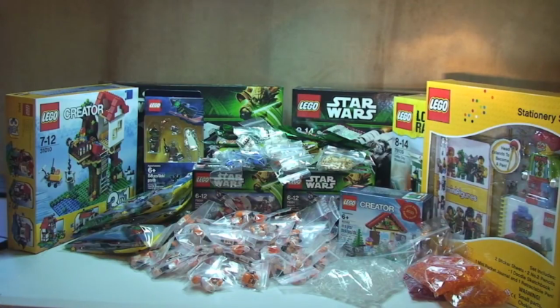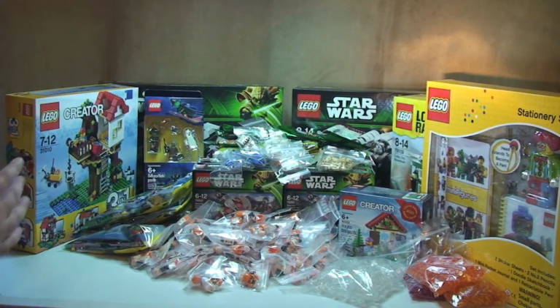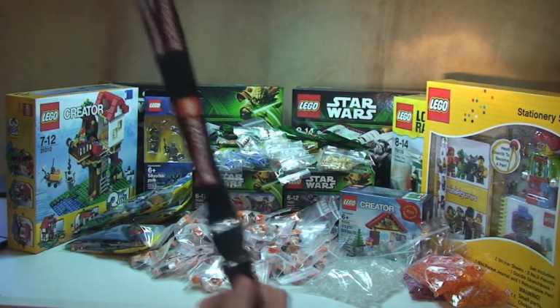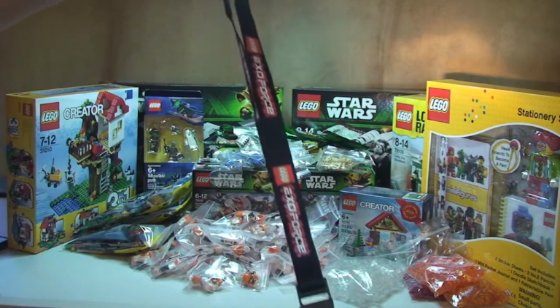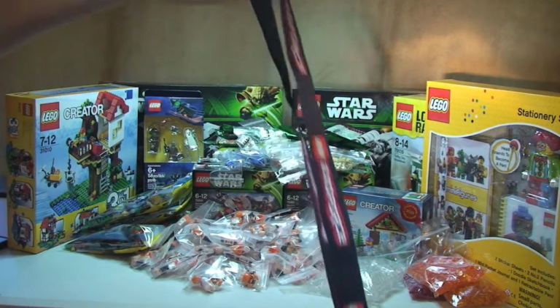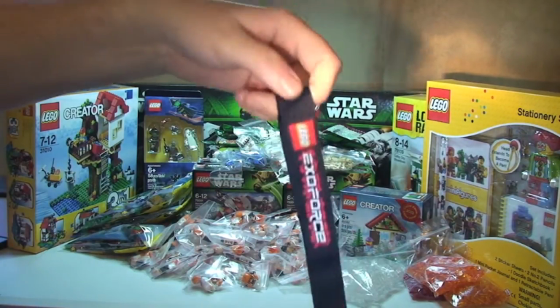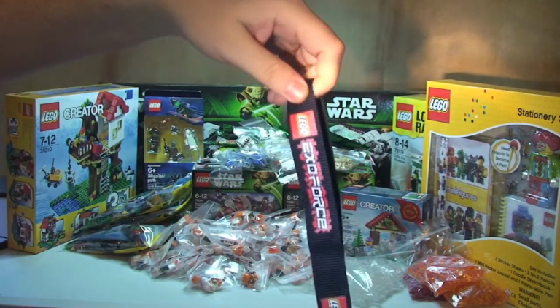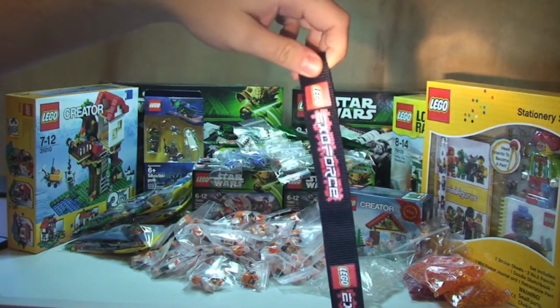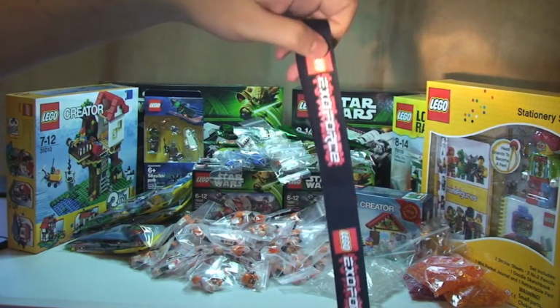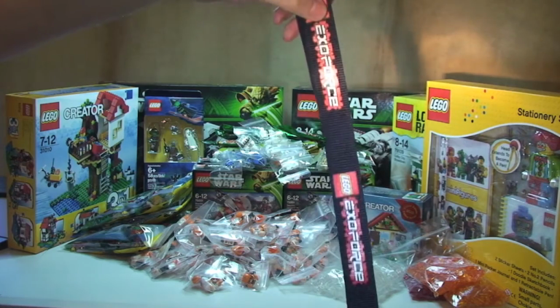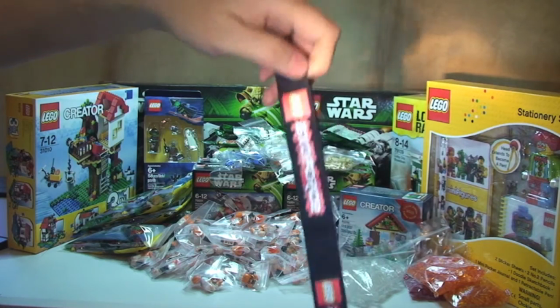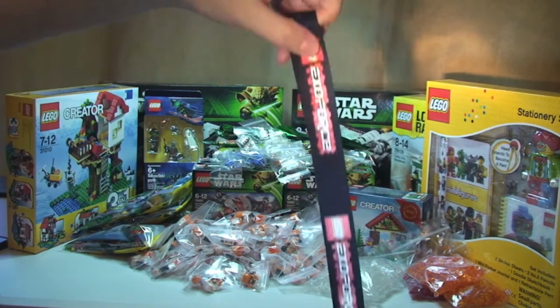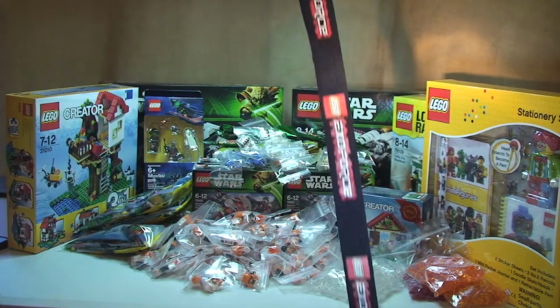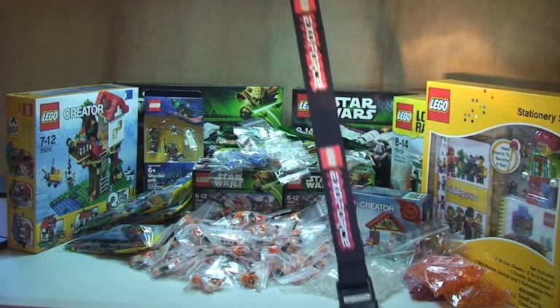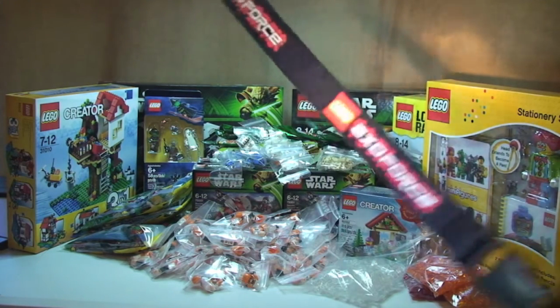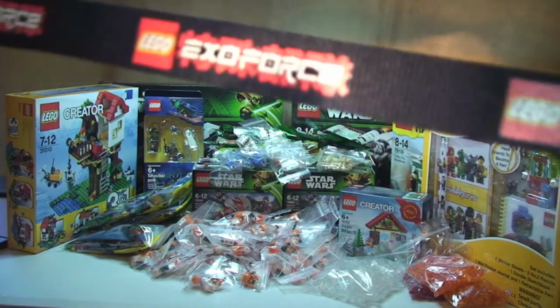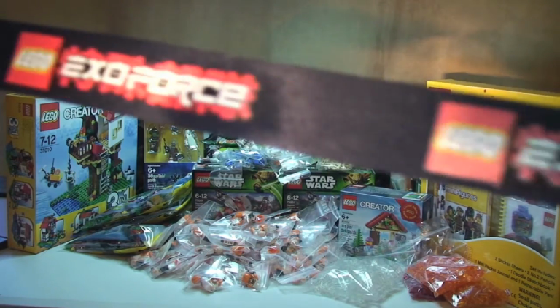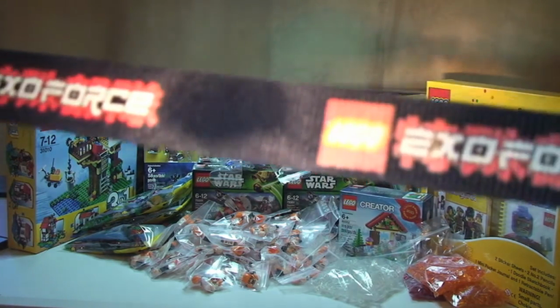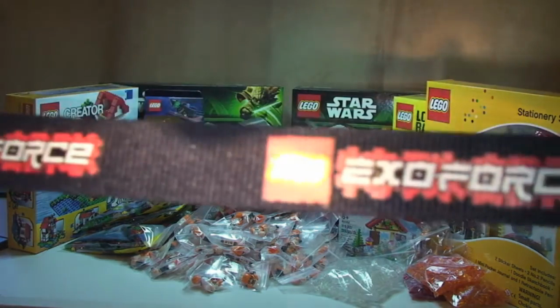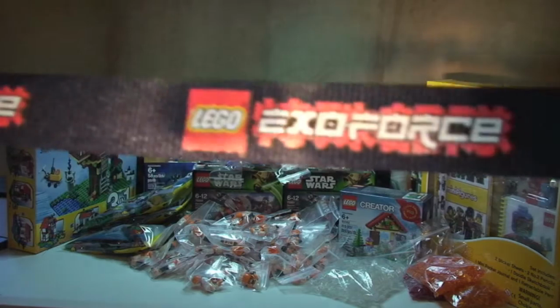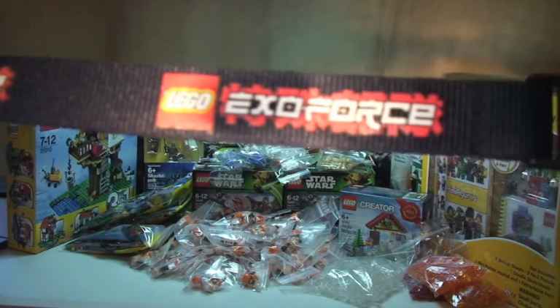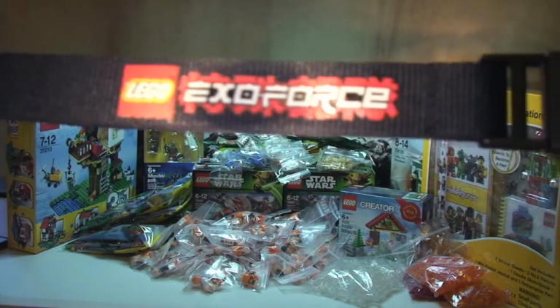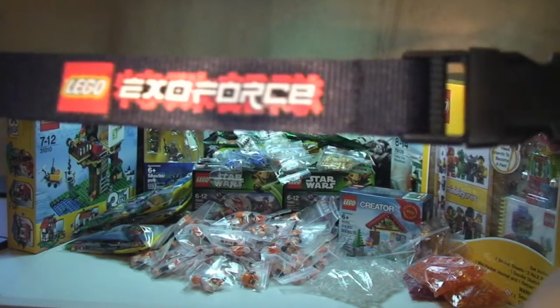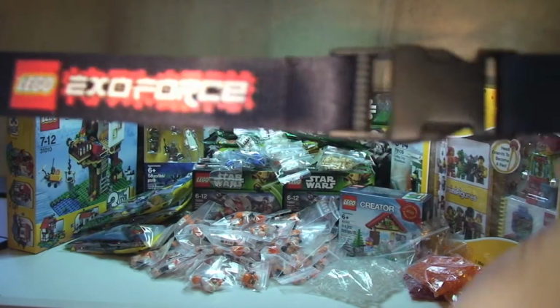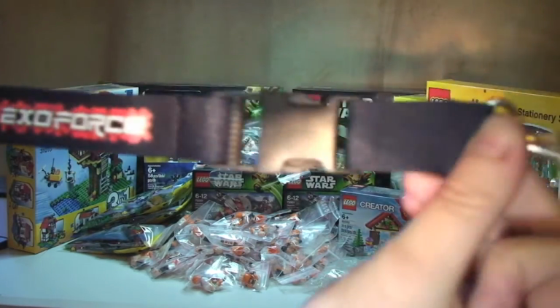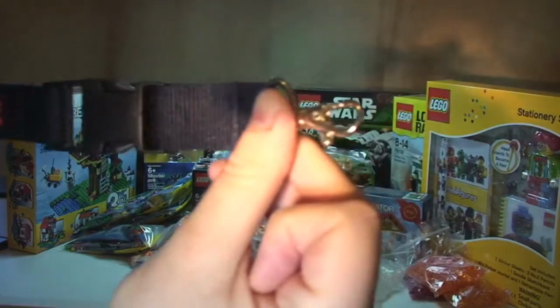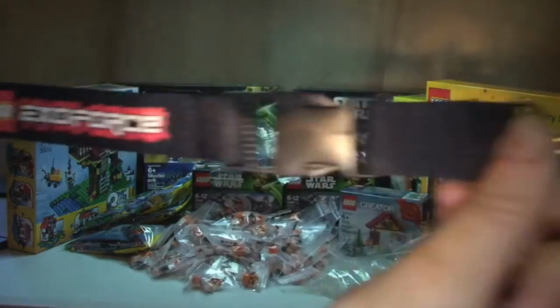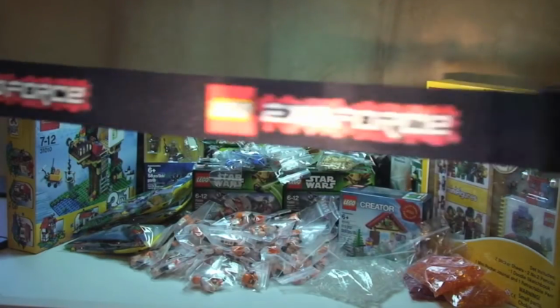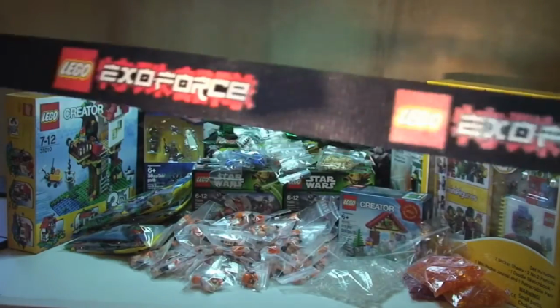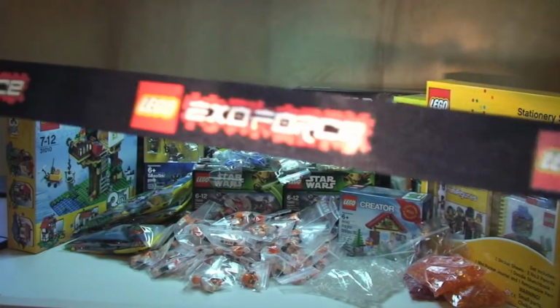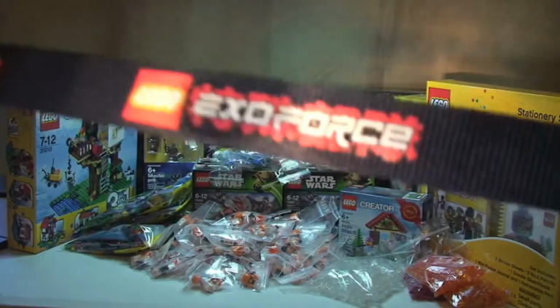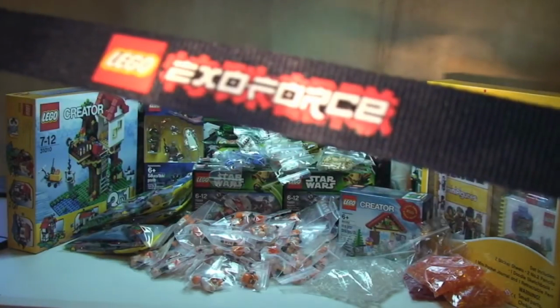Also thrown in the box was a freebie from this particular Bricklink seller — I've bought some stuff from them before. Pretty cool: we've got this lanyard, as you can see. Thank you very much to them.